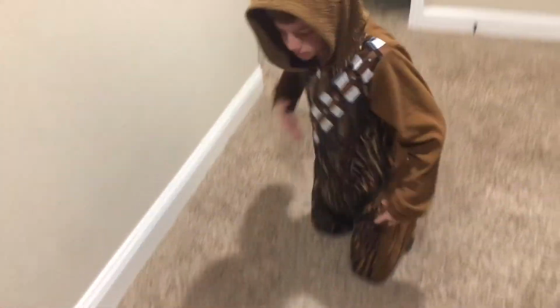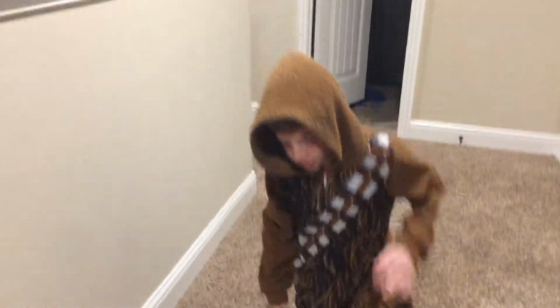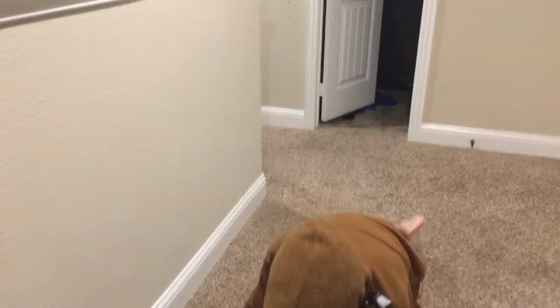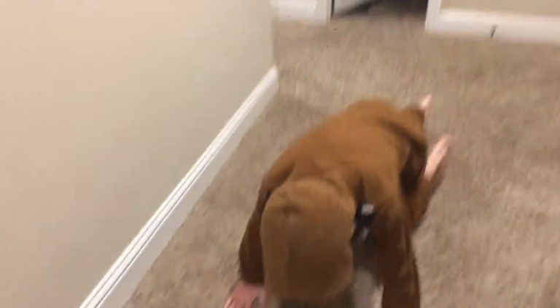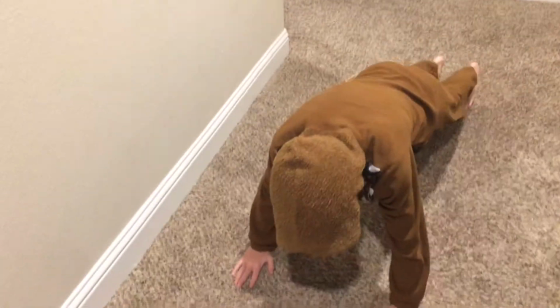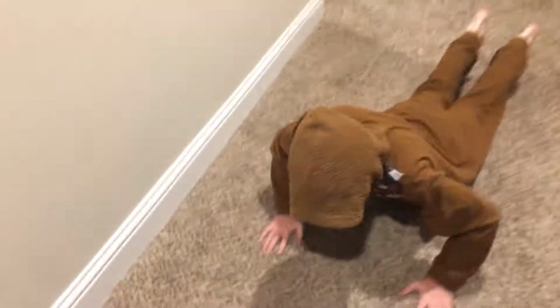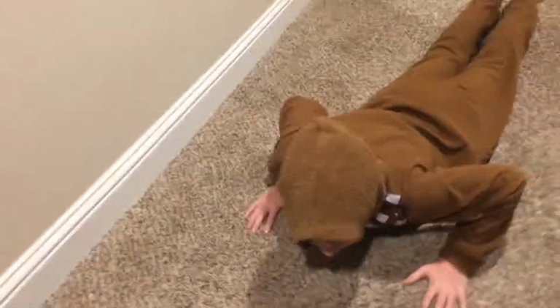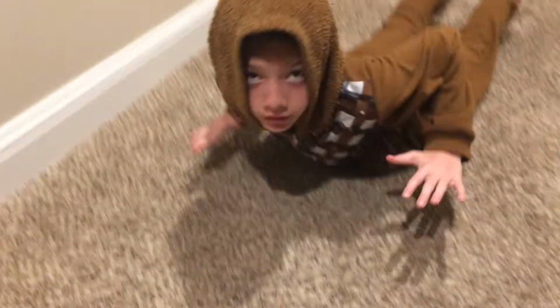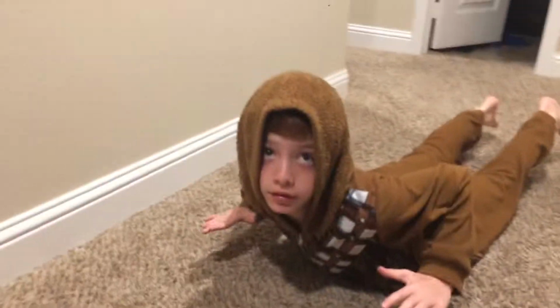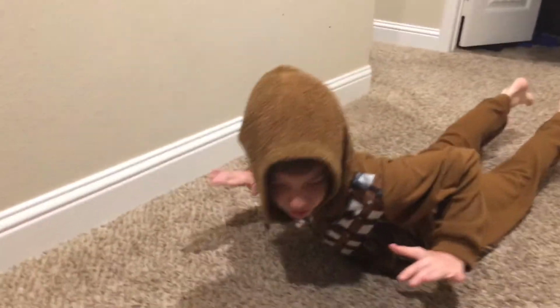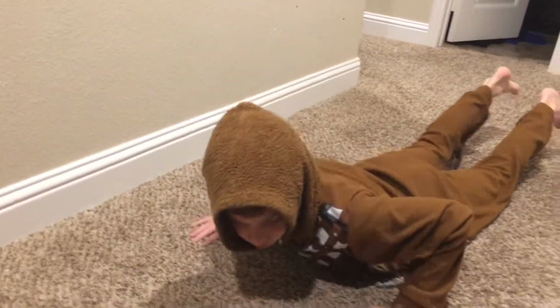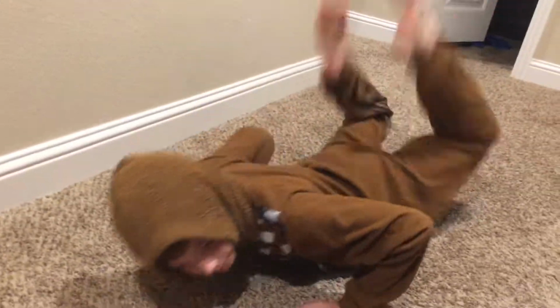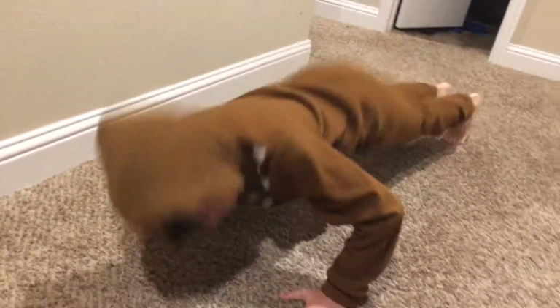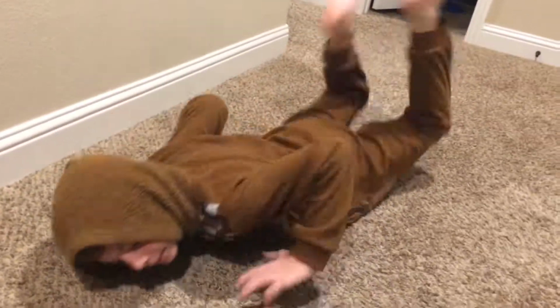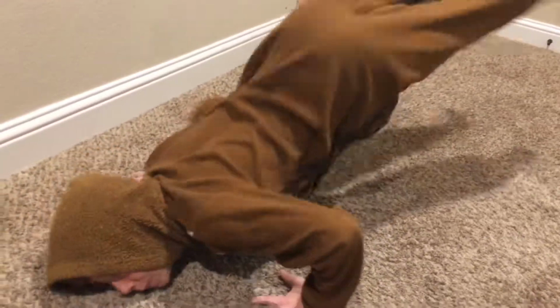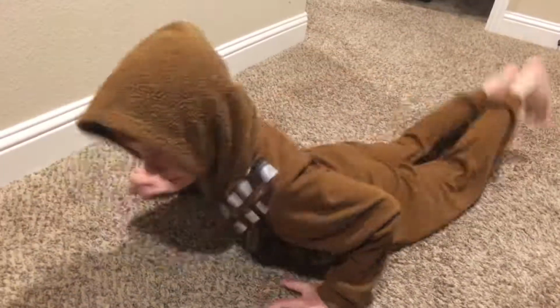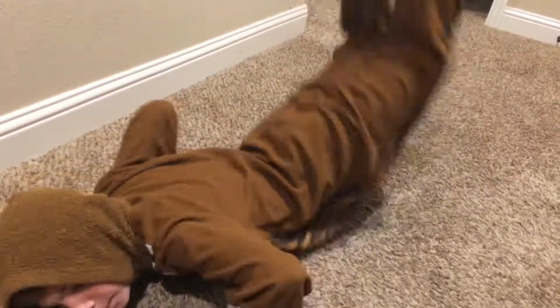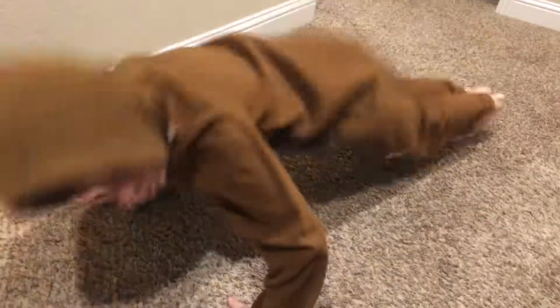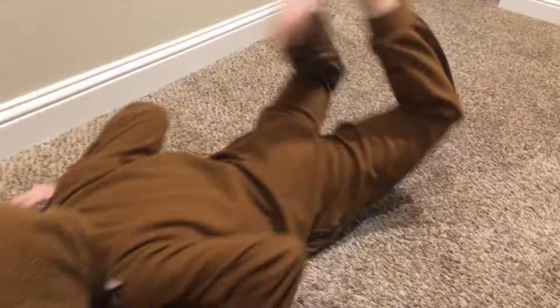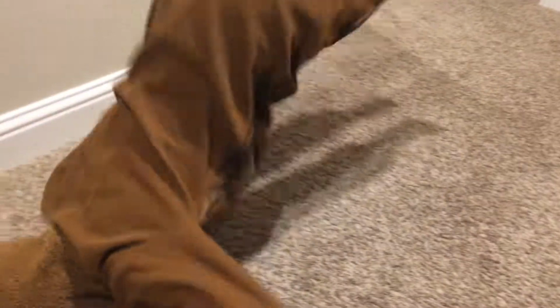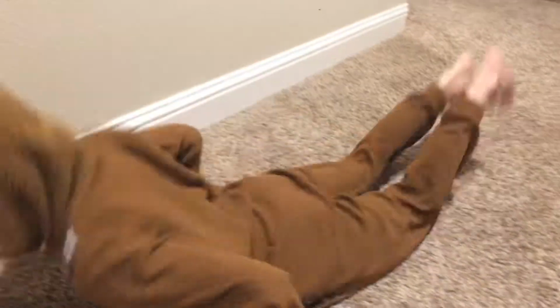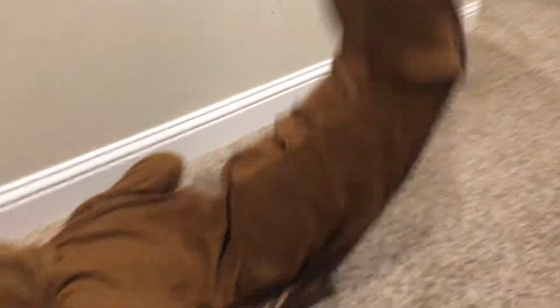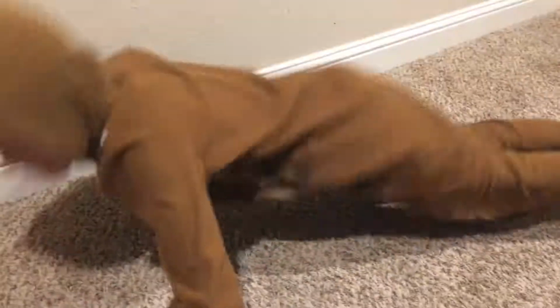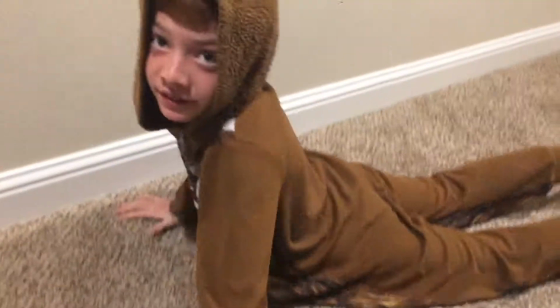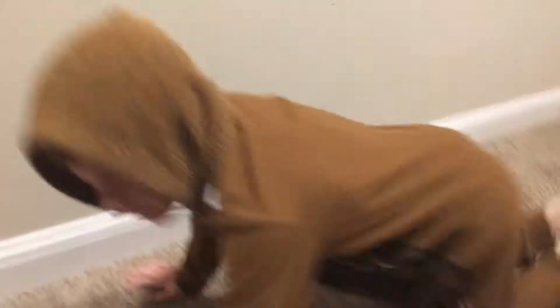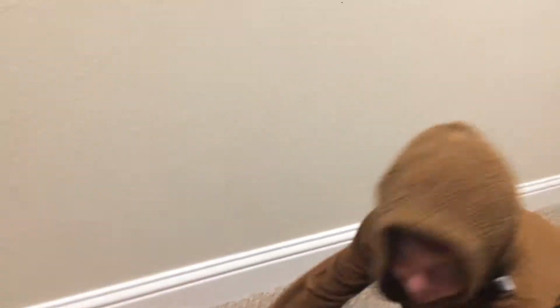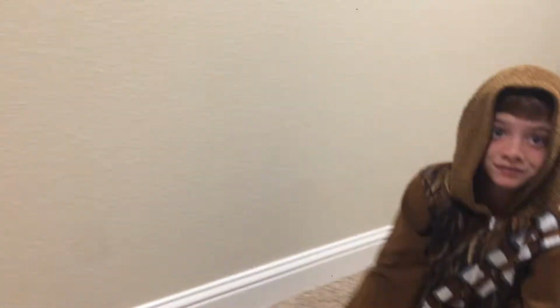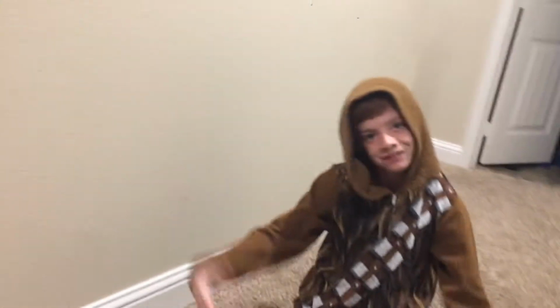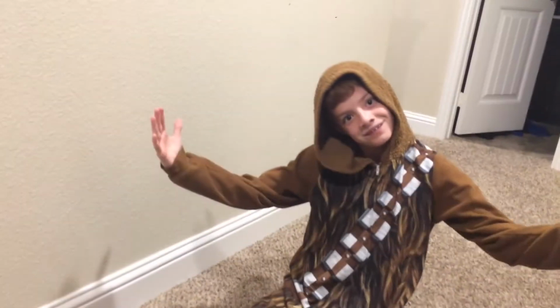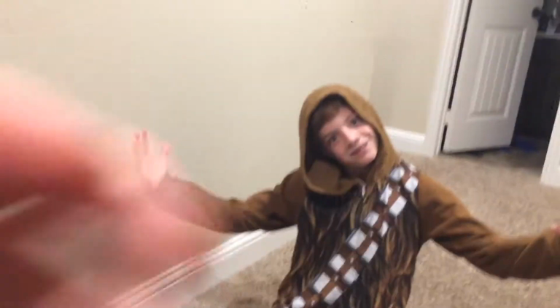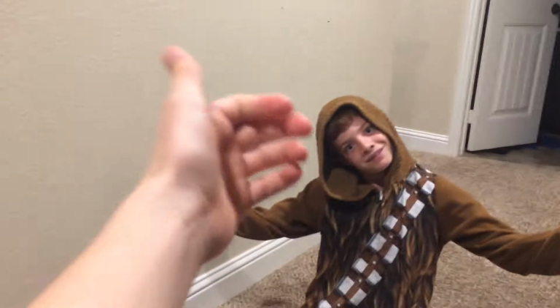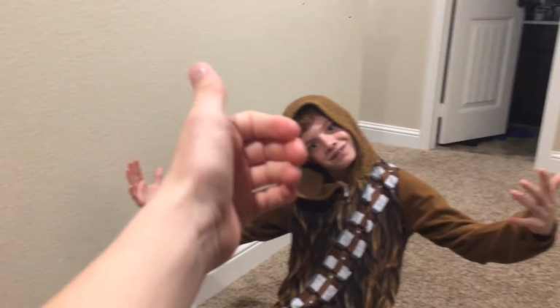One more time. Drop. Pretty legit. Now we're just going to do it.